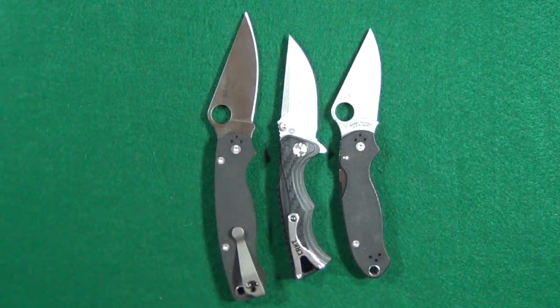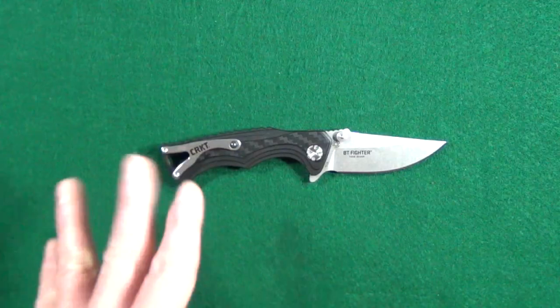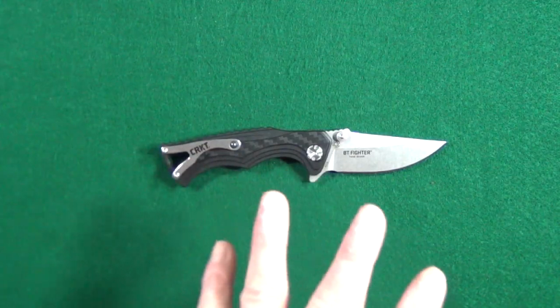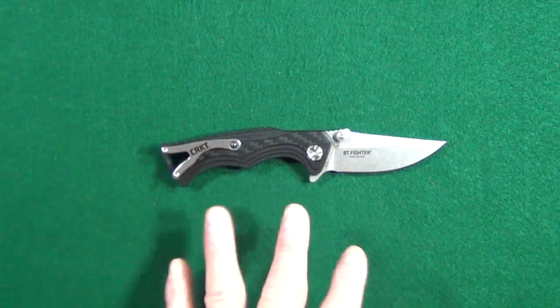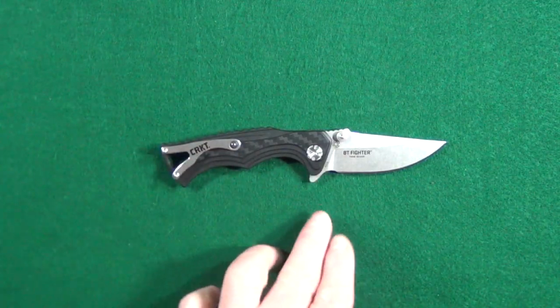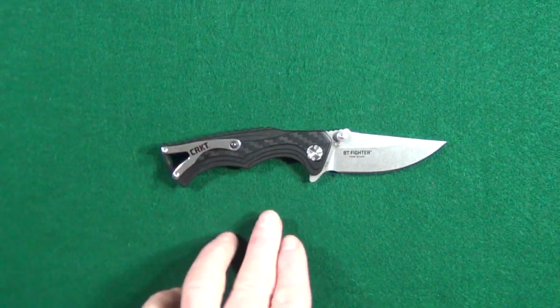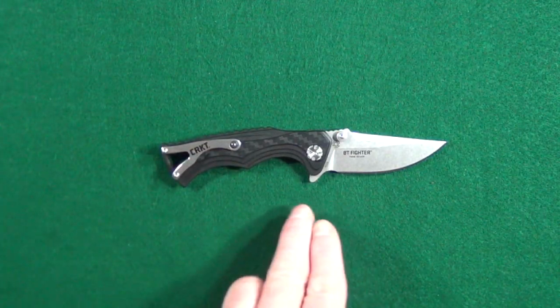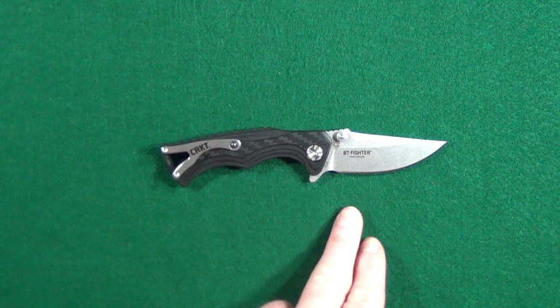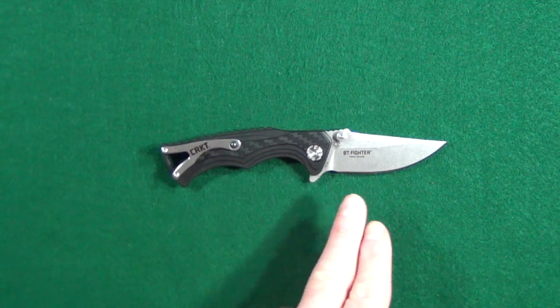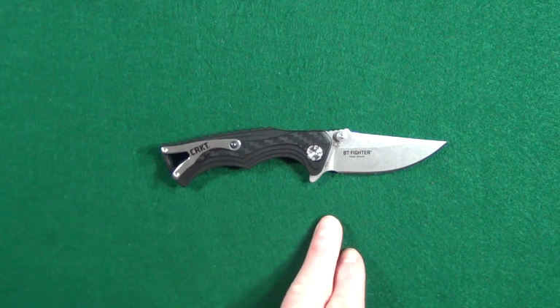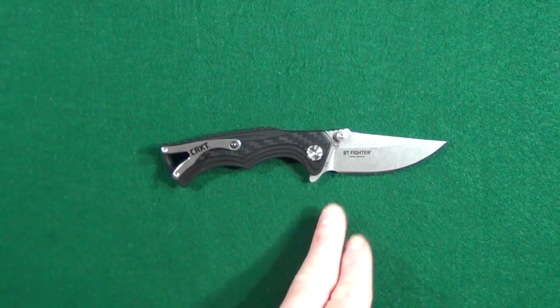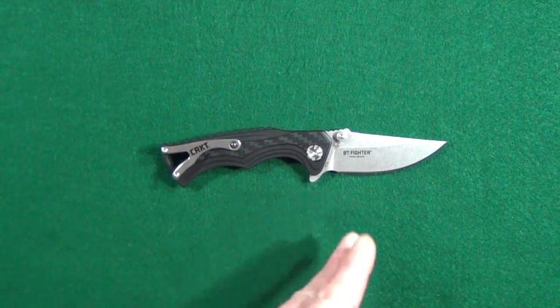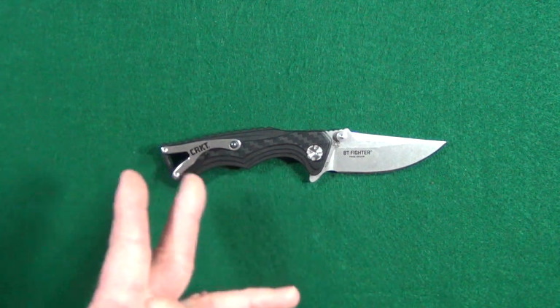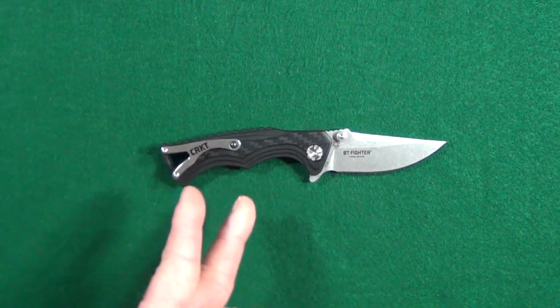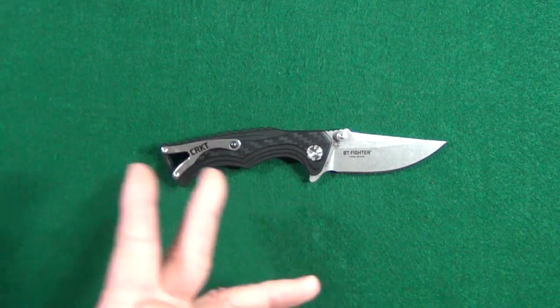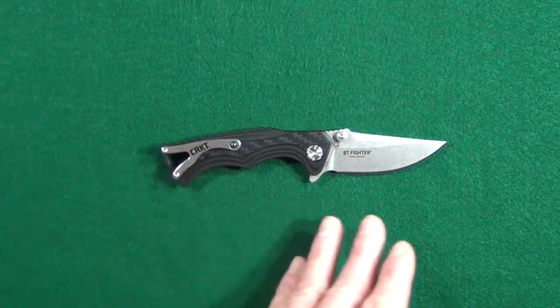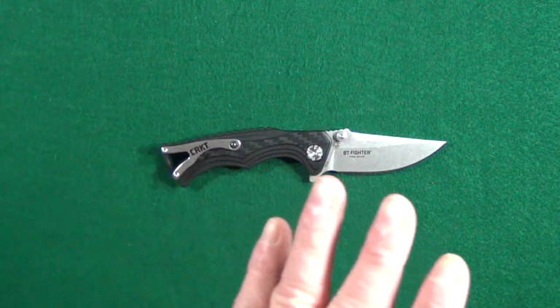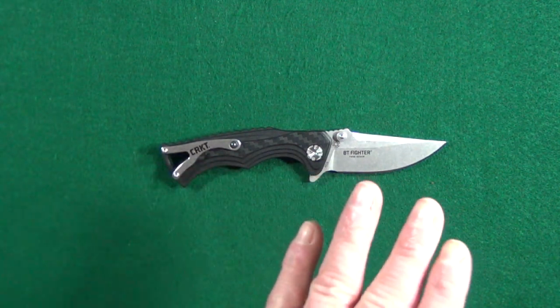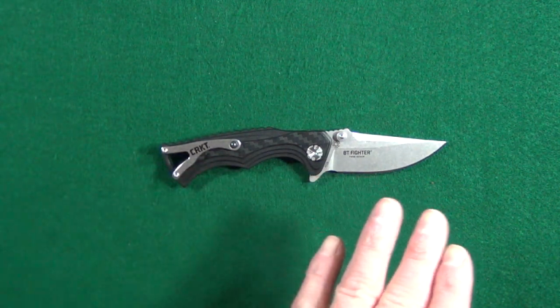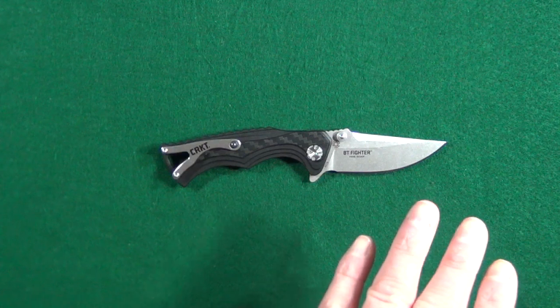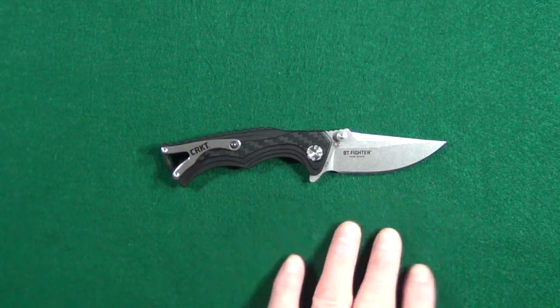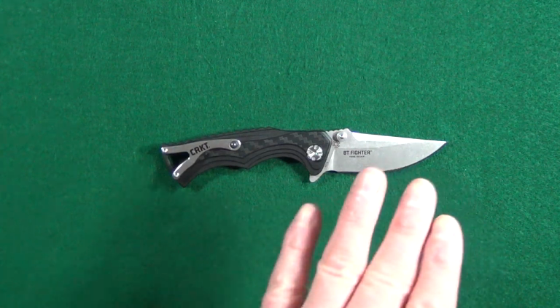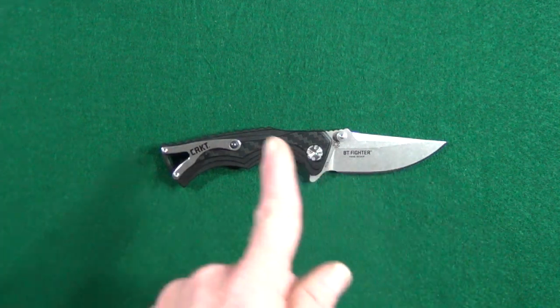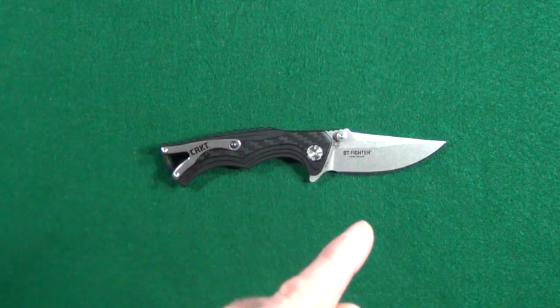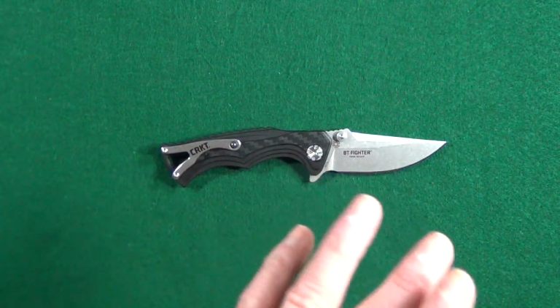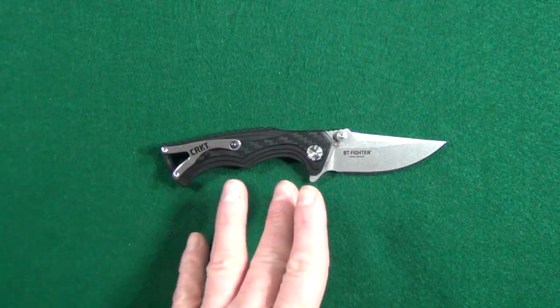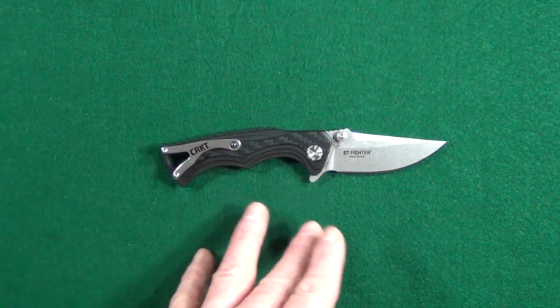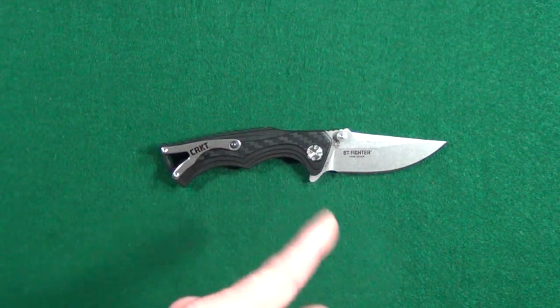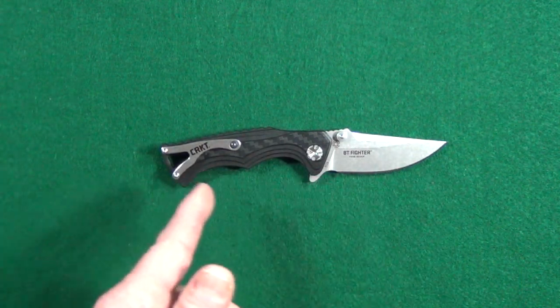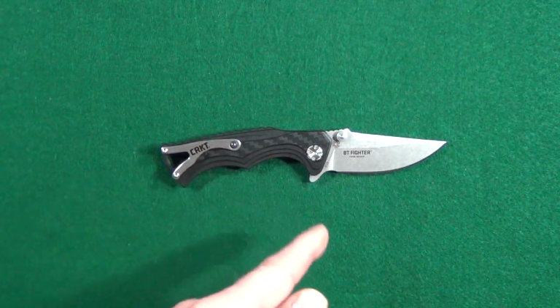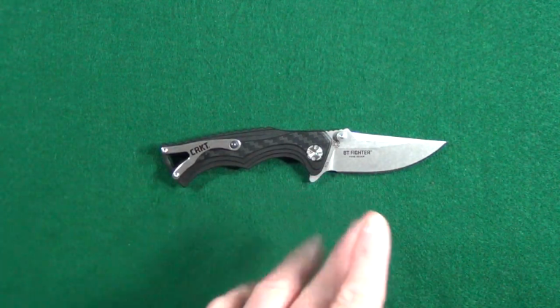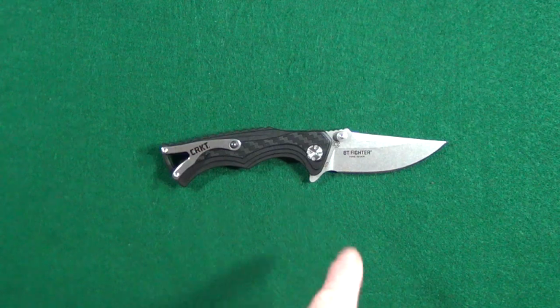Just in case you didn't know, the BT portion stands for Brian Tai, who's the designer of this knife and another very popular CRKT model, the TaiTak 2.